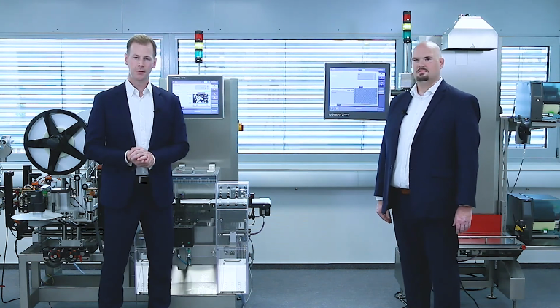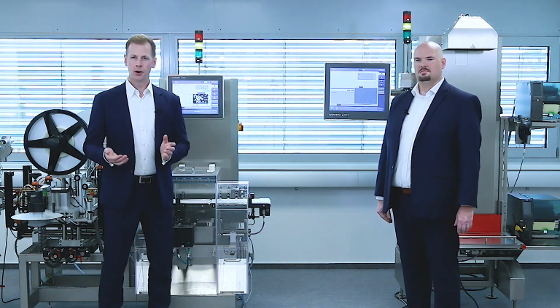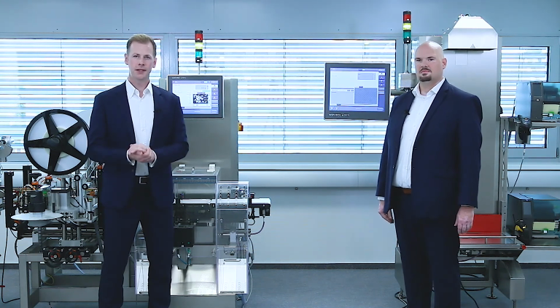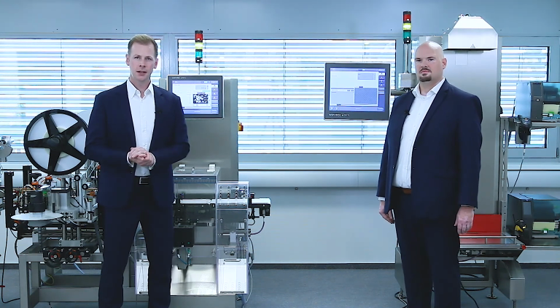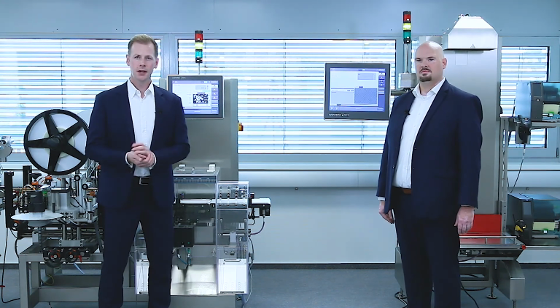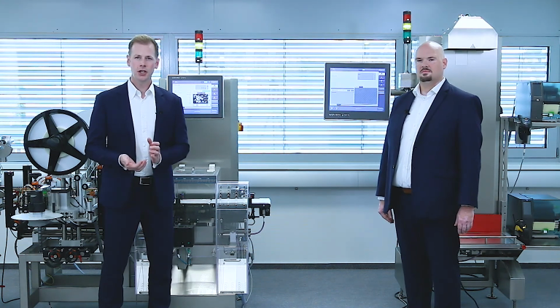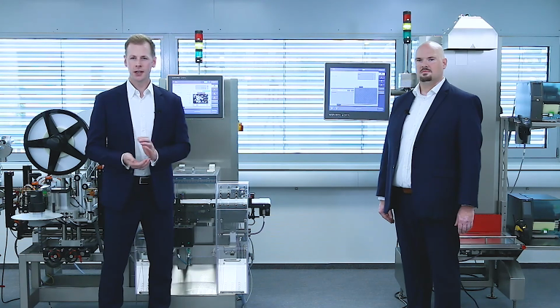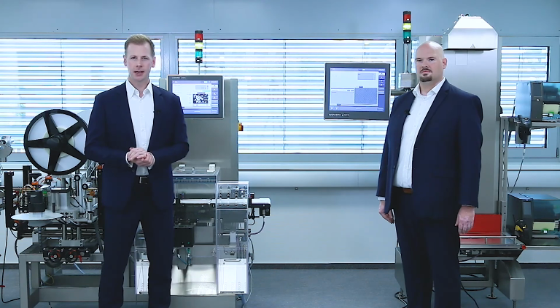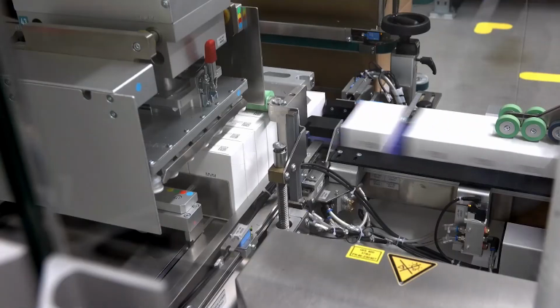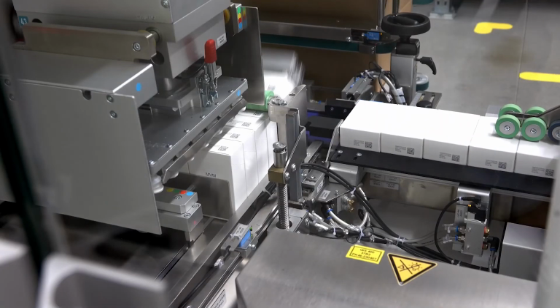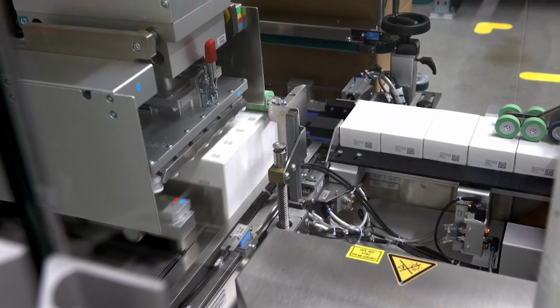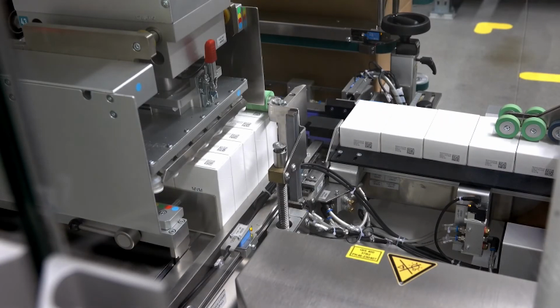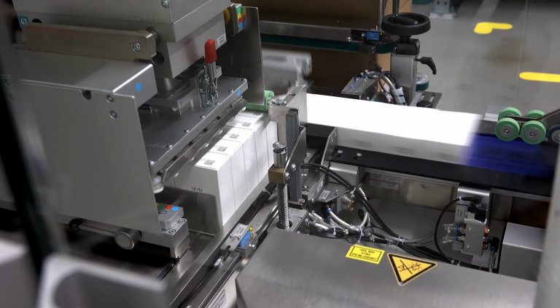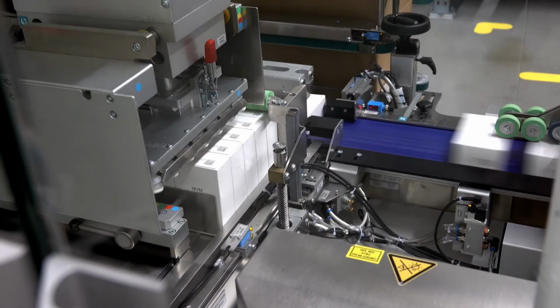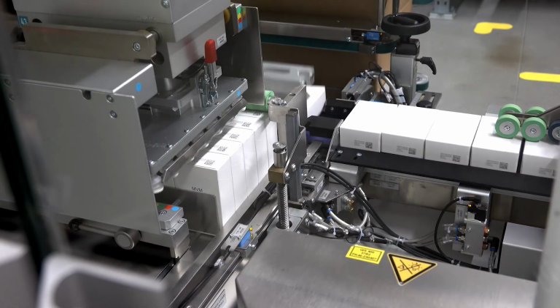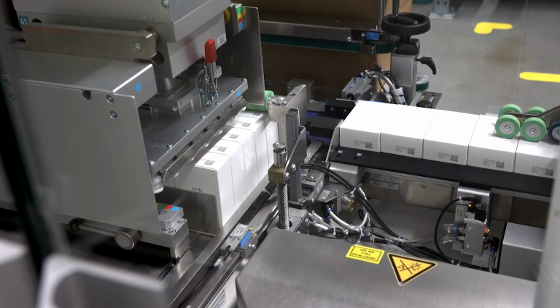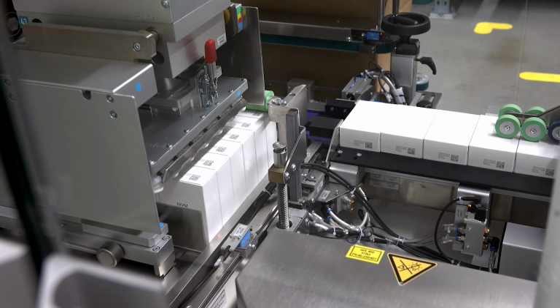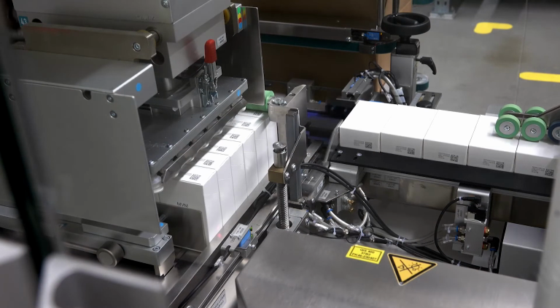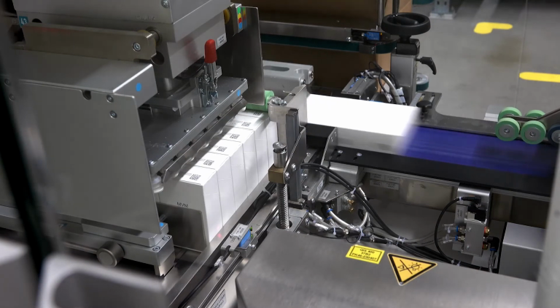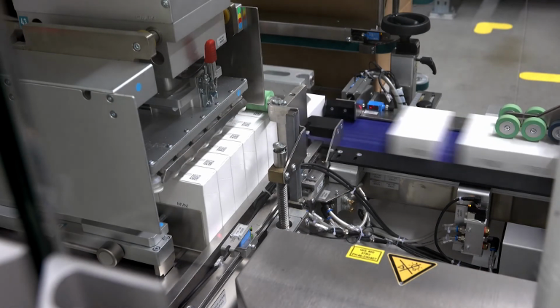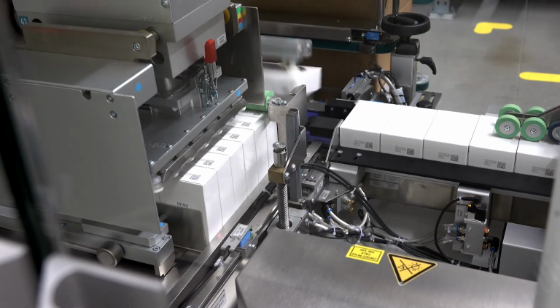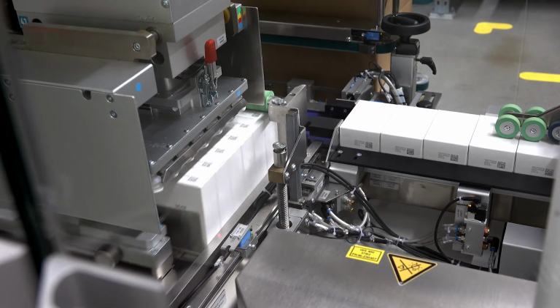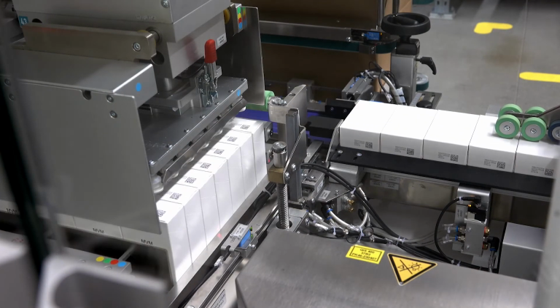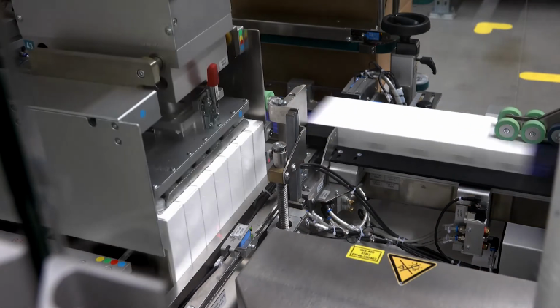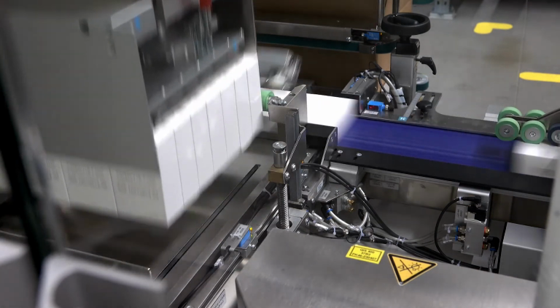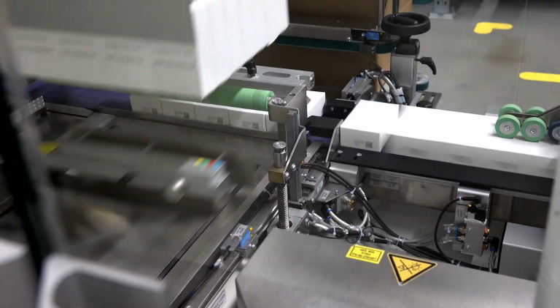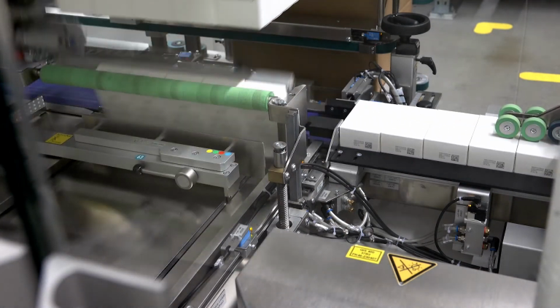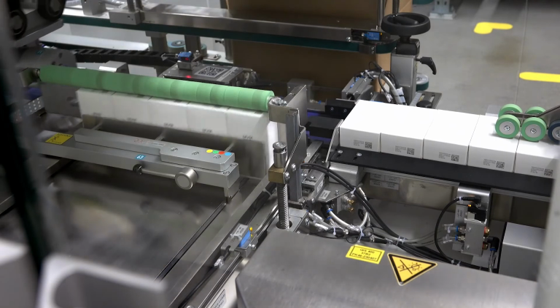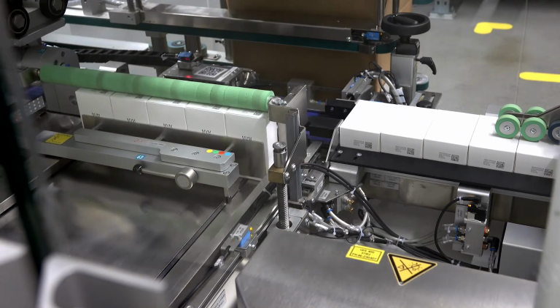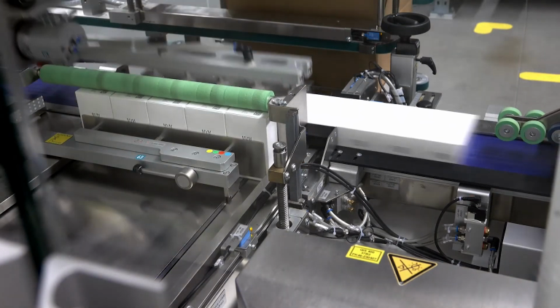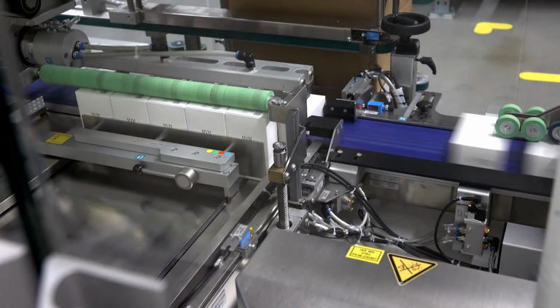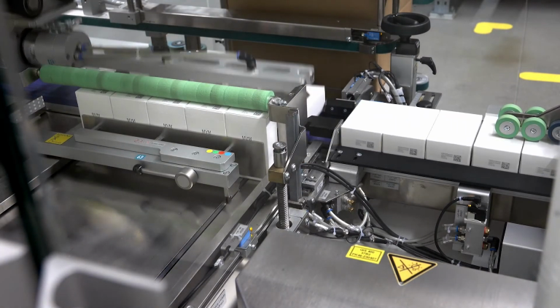Furthermore, you can see an integration into a case packer. Here we create the parent-child relationship of different packaging levels. The machine groups the boxes in lines, therefore creating layers which it then transfers to the carton.